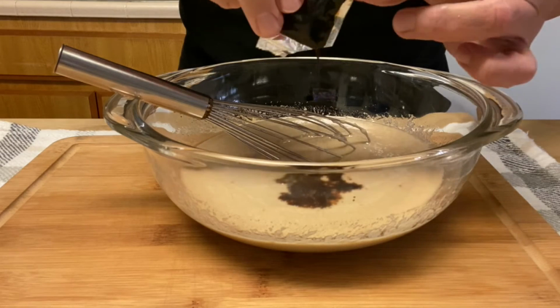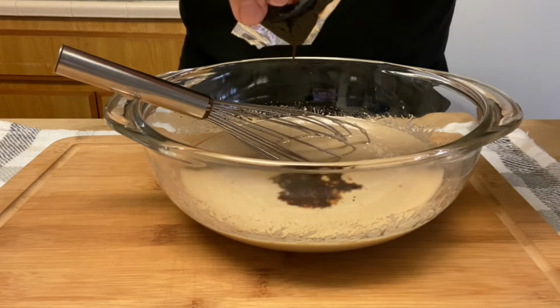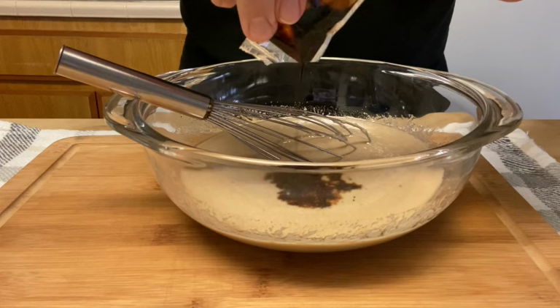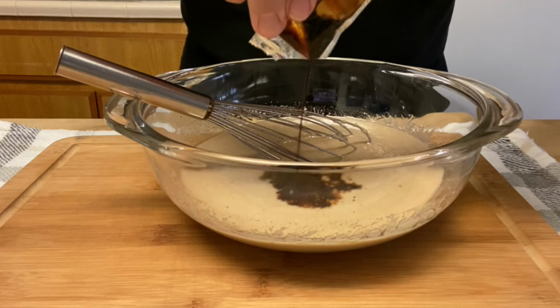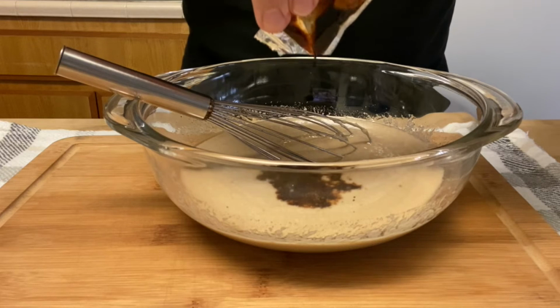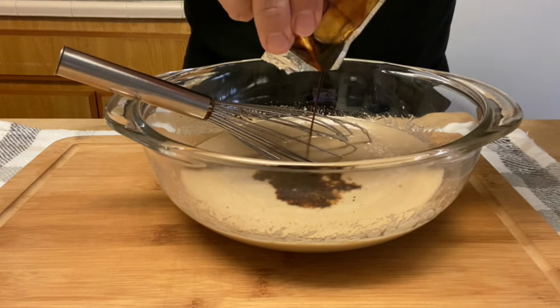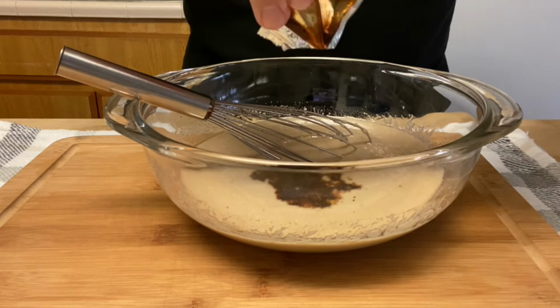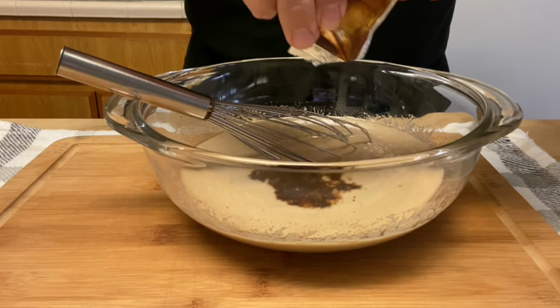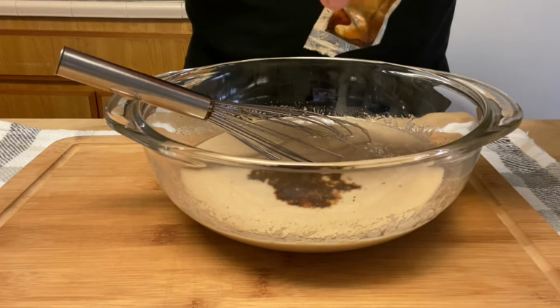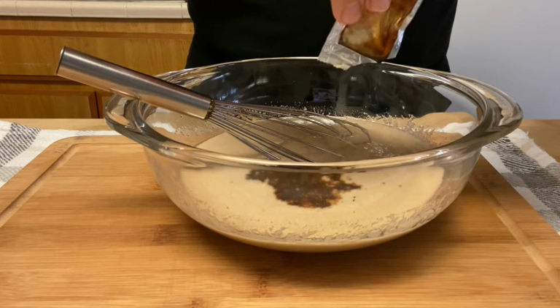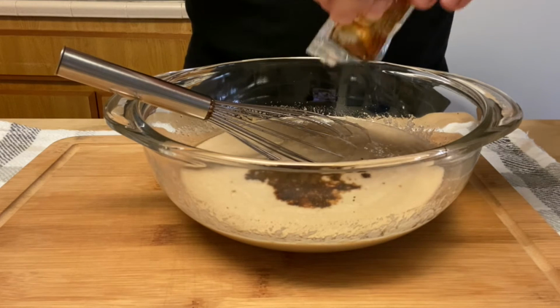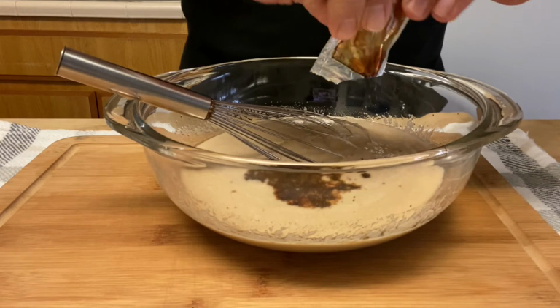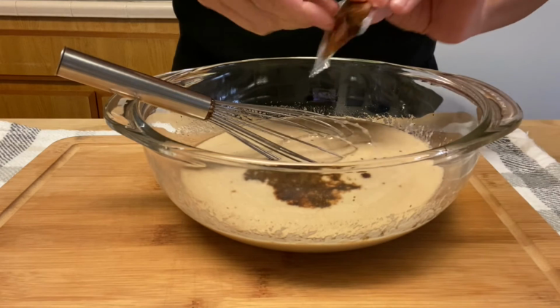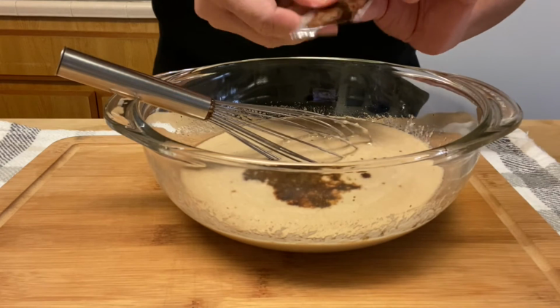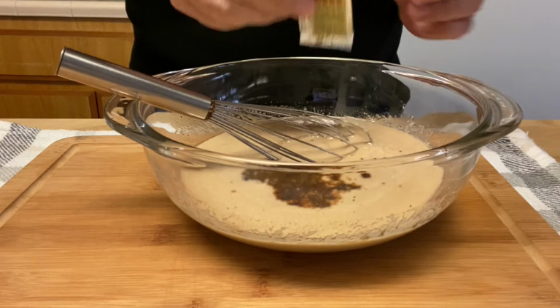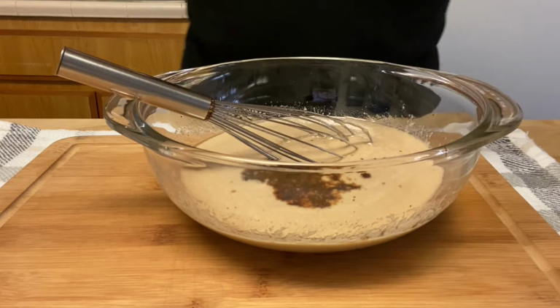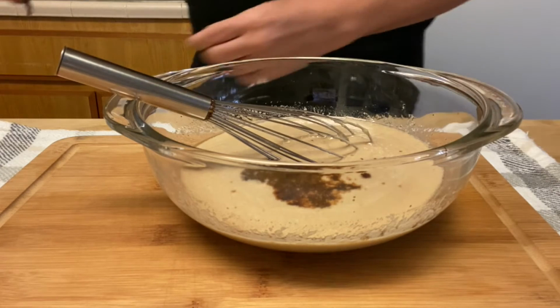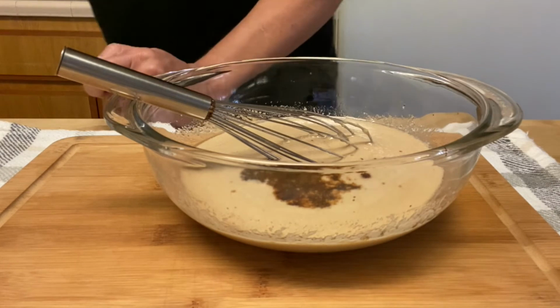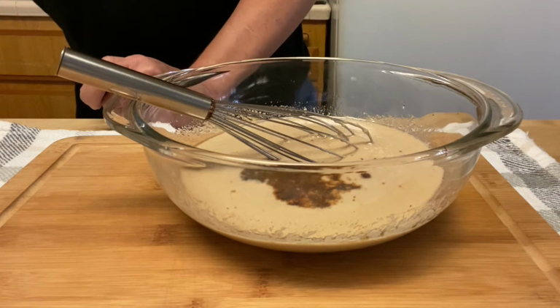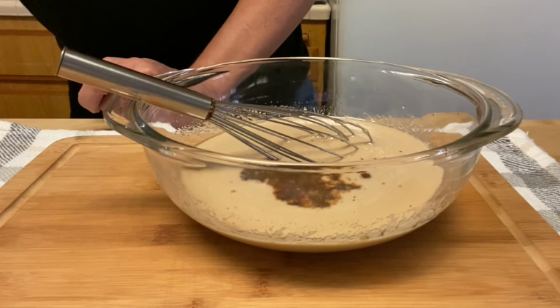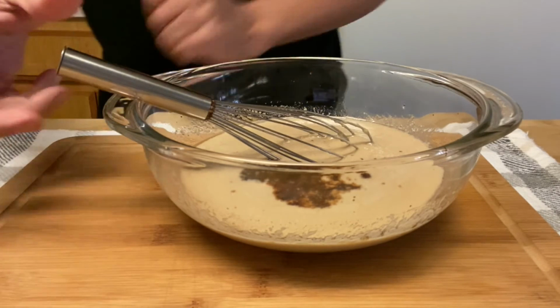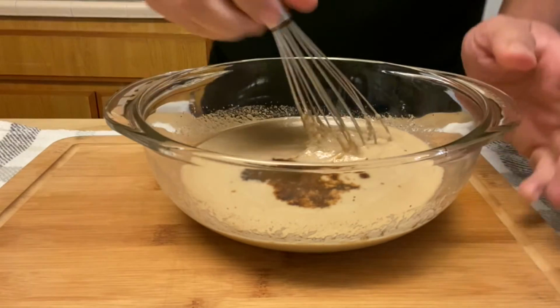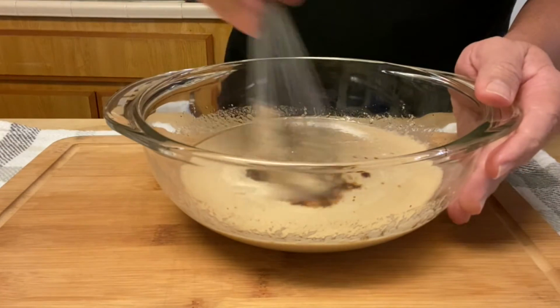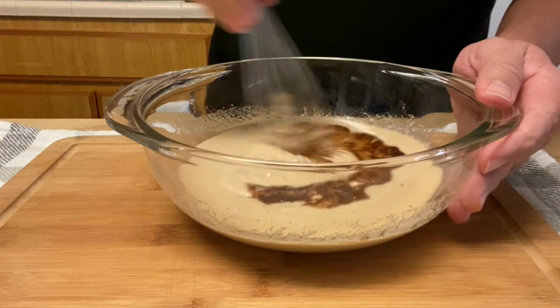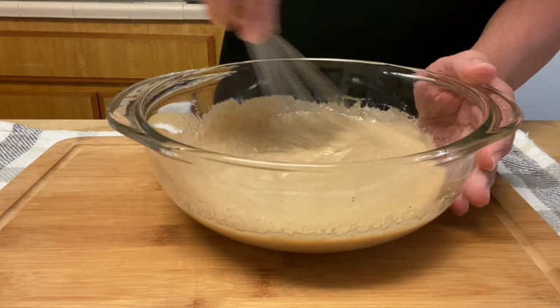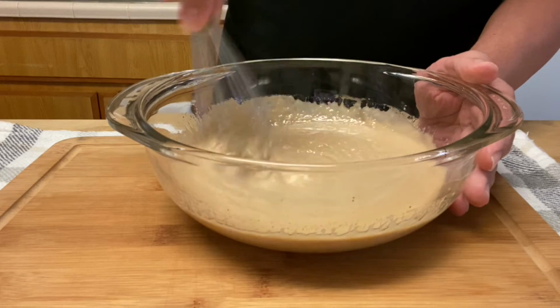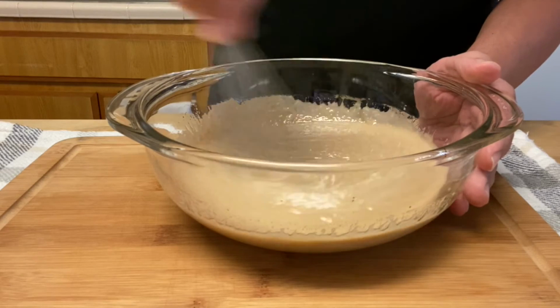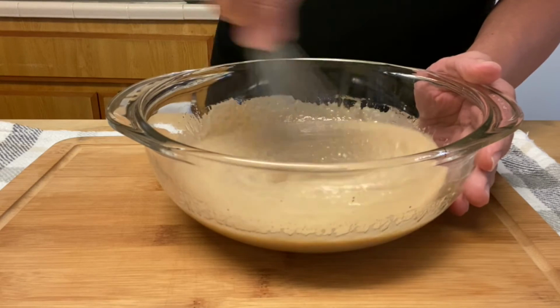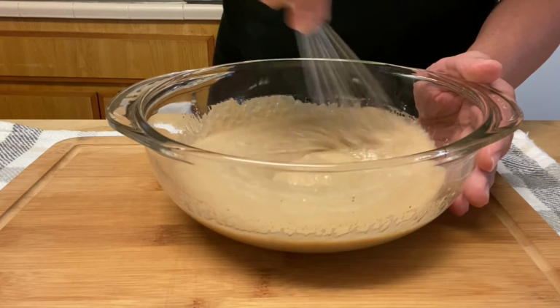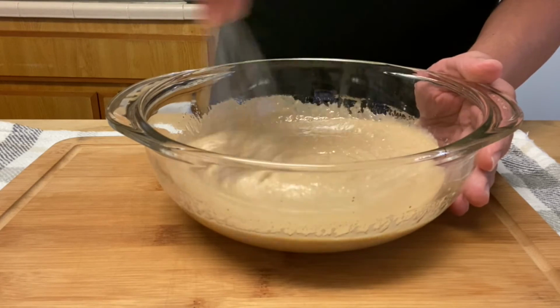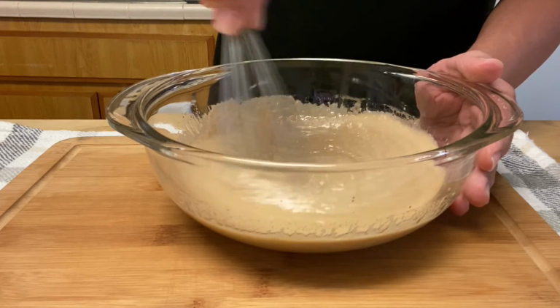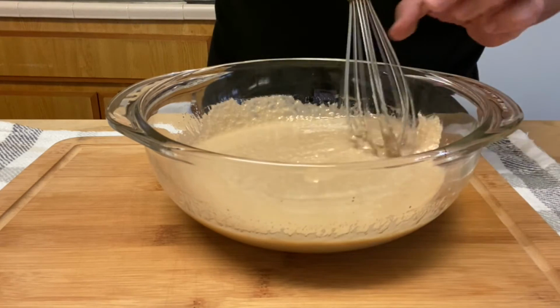That's all it needed in order to make it absolutely perfect. As you can see, the texture is much better now — it looks like a salad dressing. Thank you for watching!